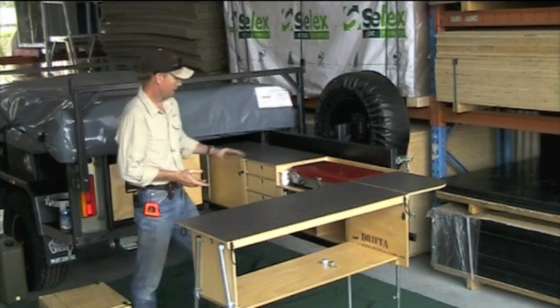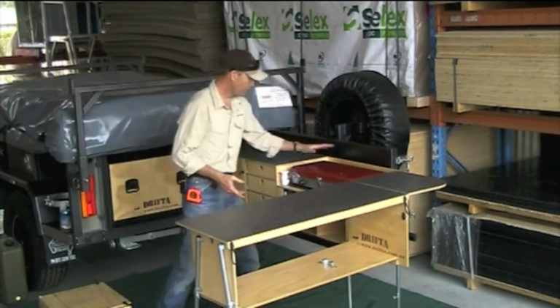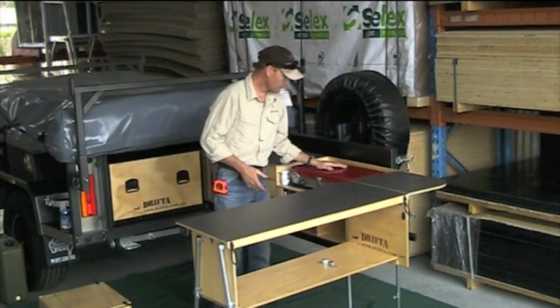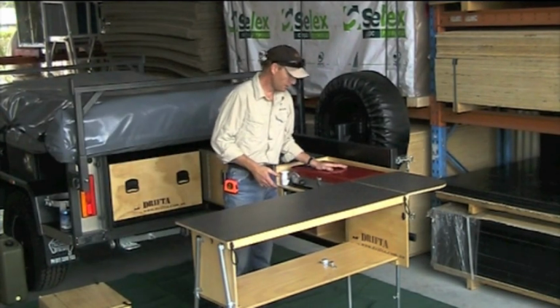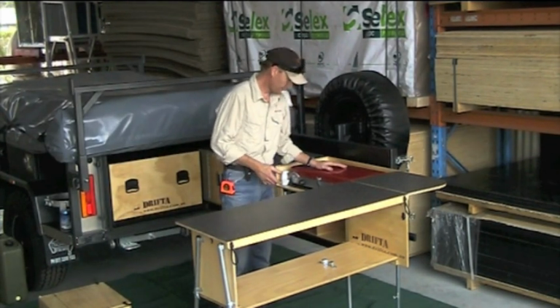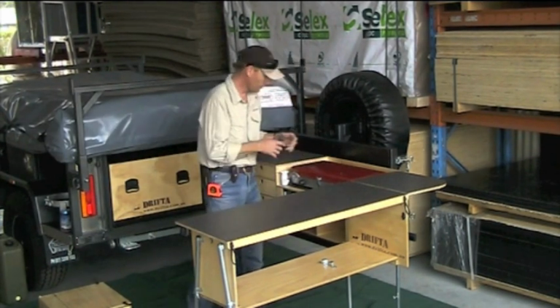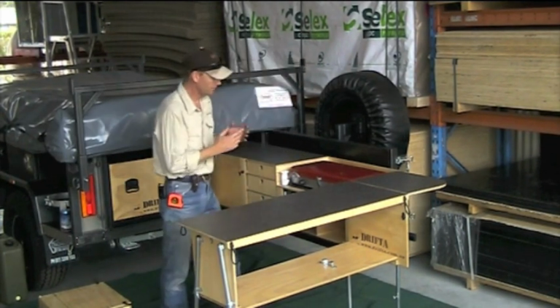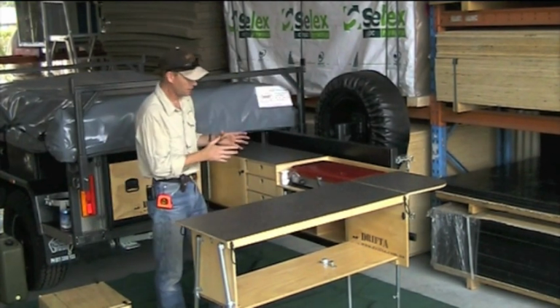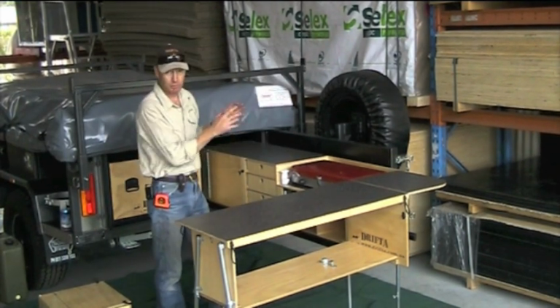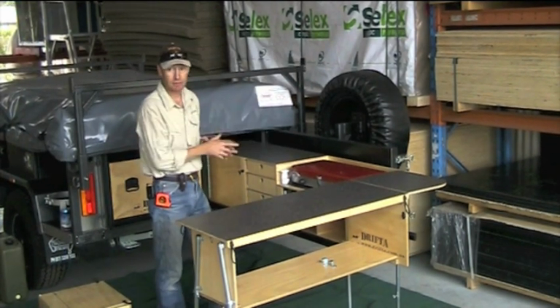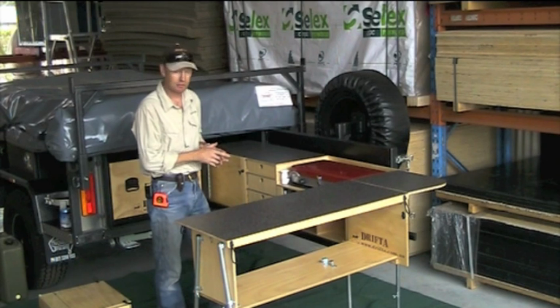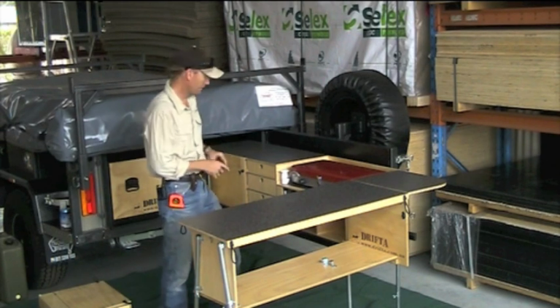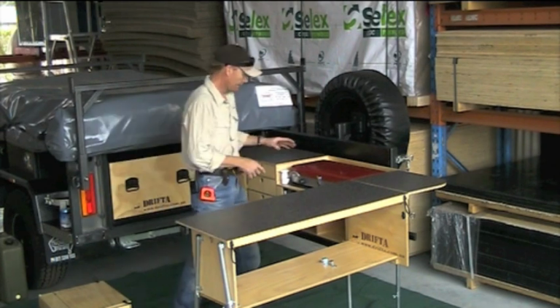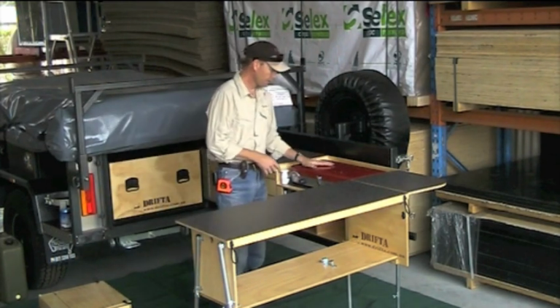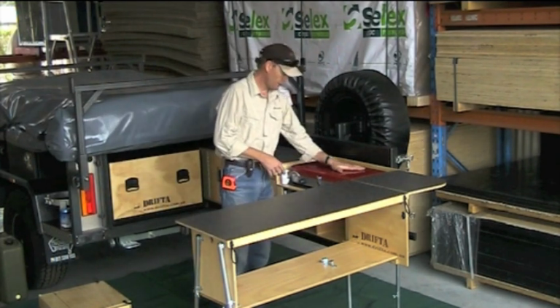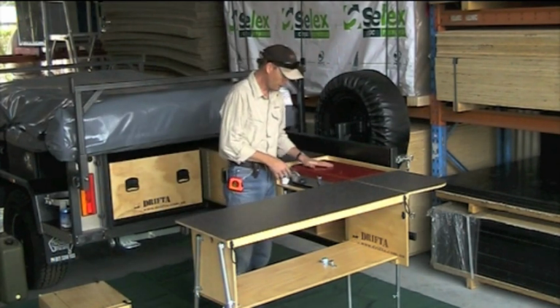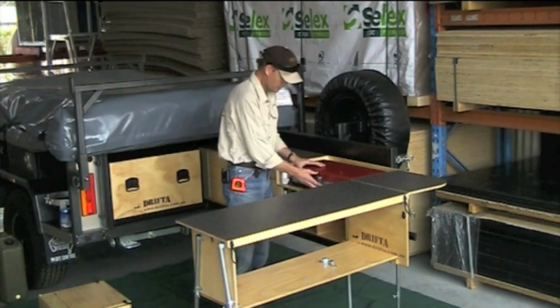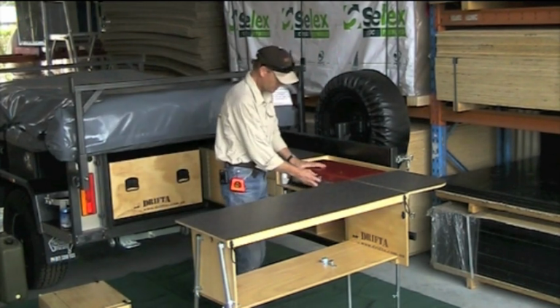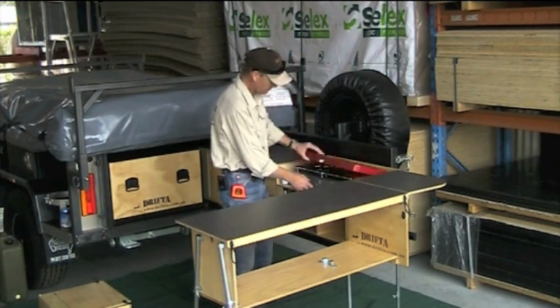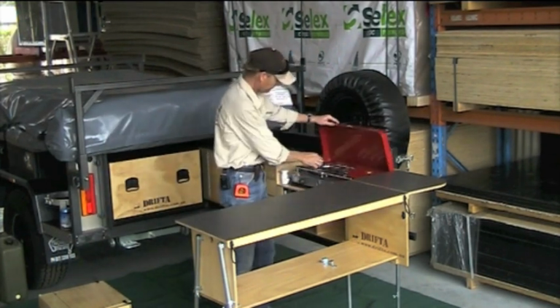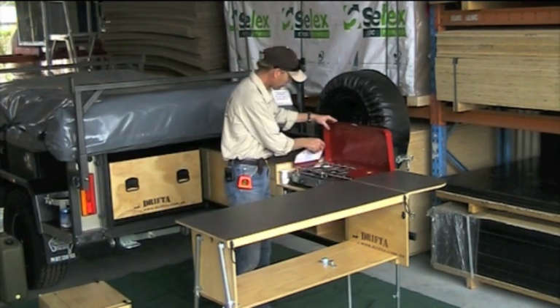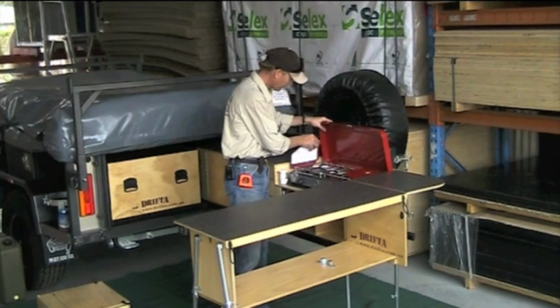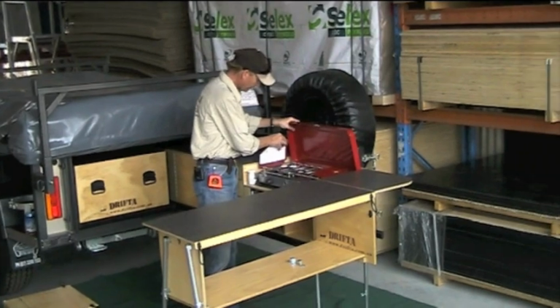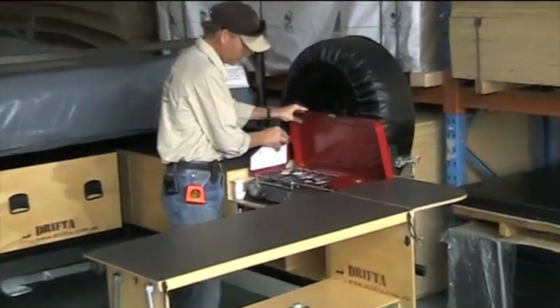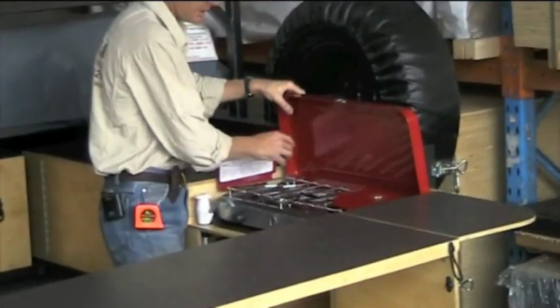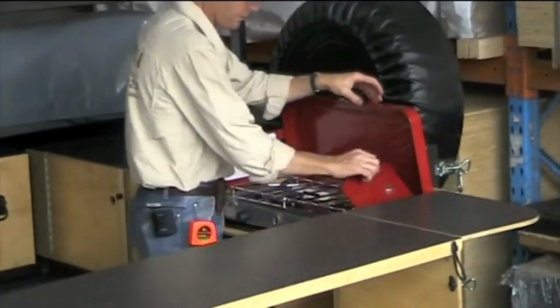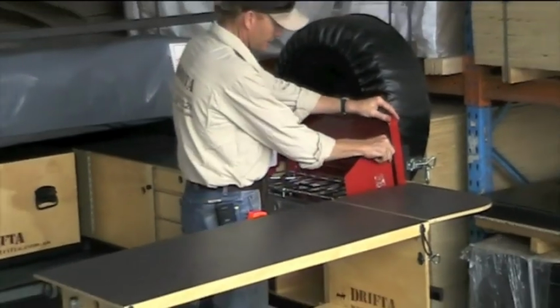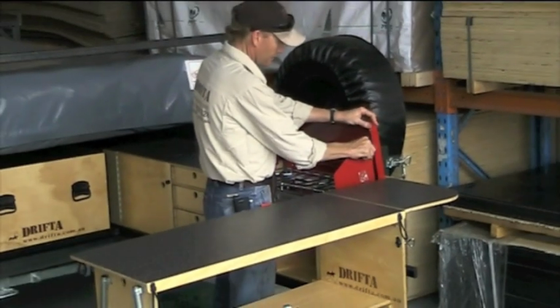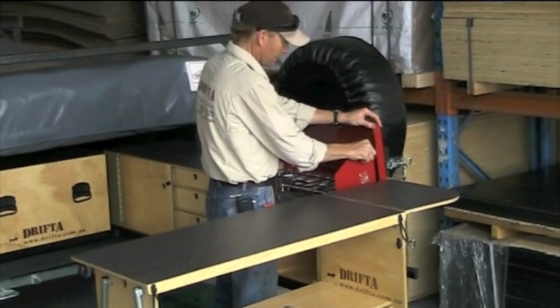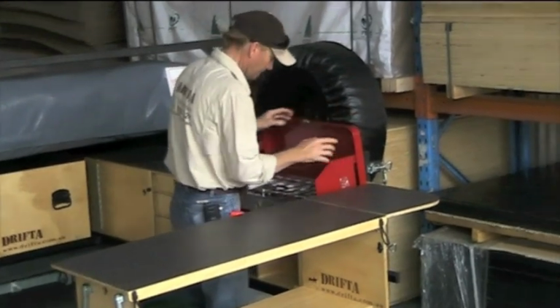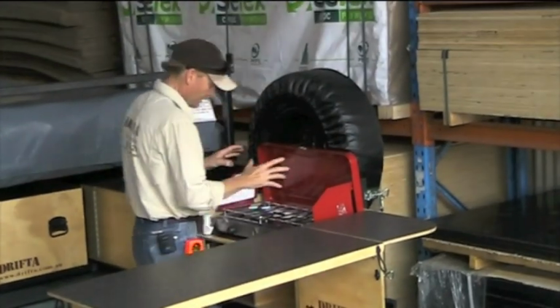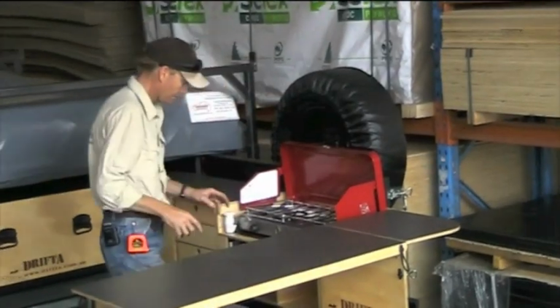The stove goes on top, of course. There are a few different types of stoves, but we build to suit most of them. This one is our new Primus red tube burner — that's the best stove on the market at the moment. Really good.